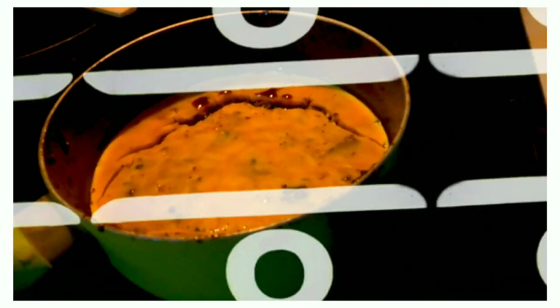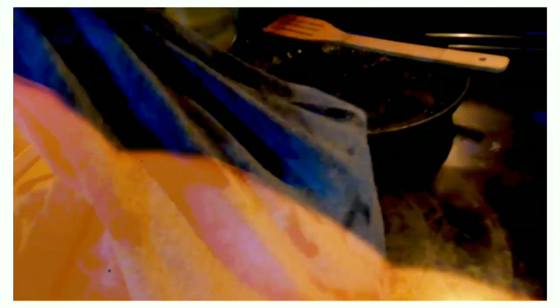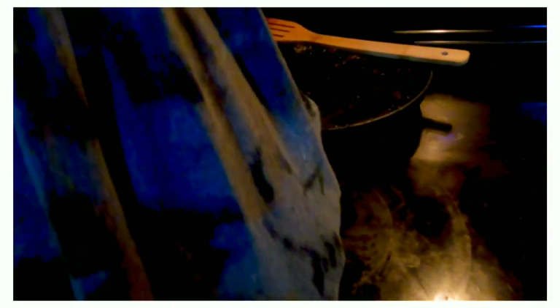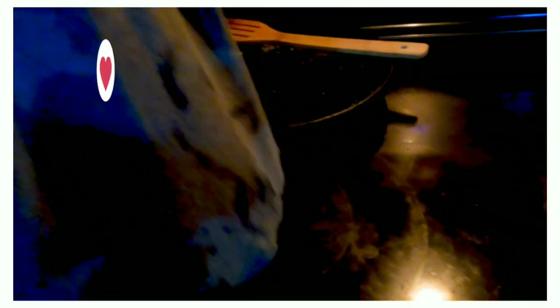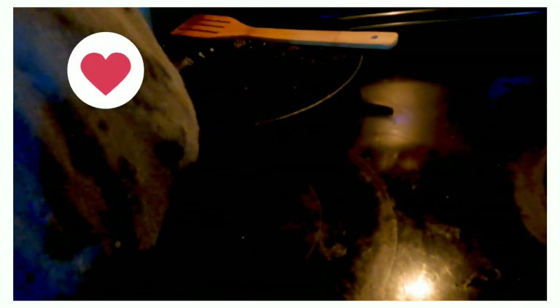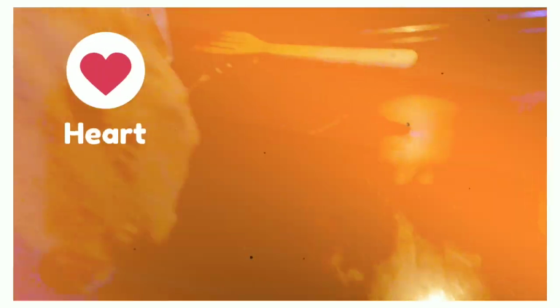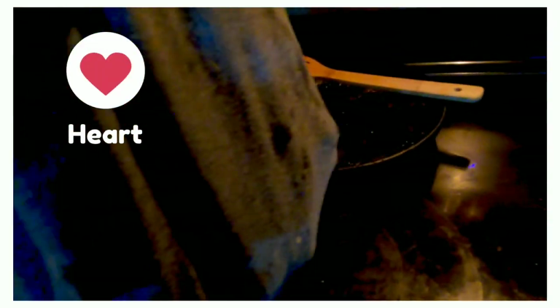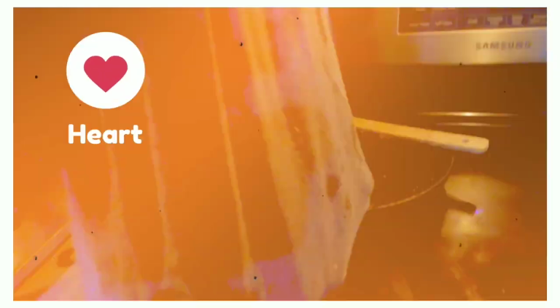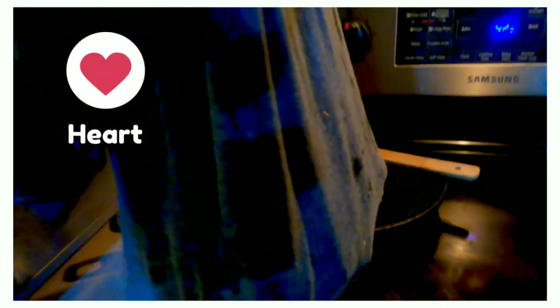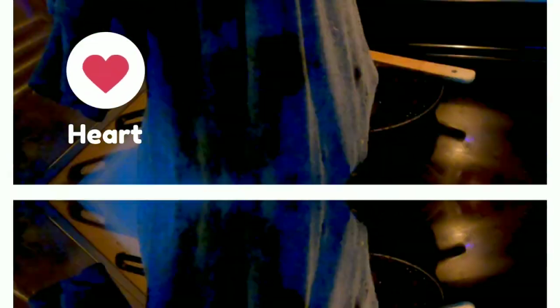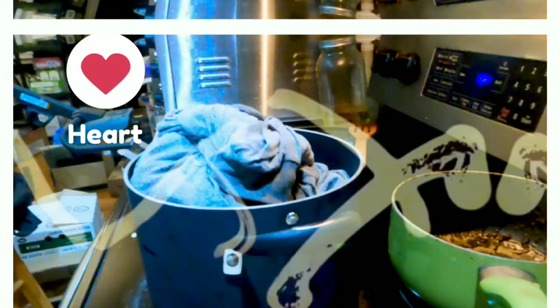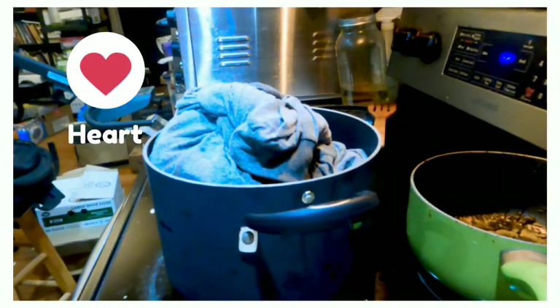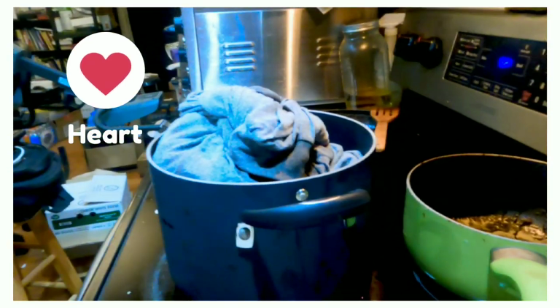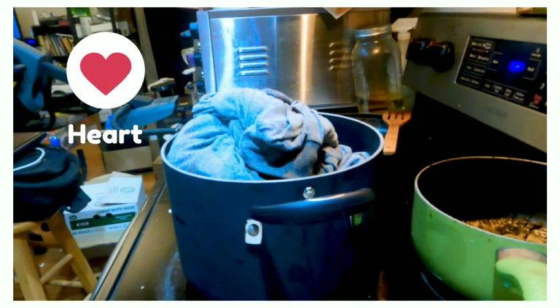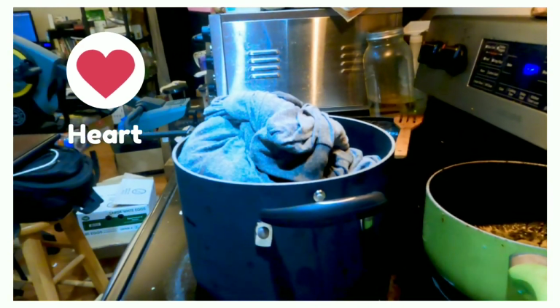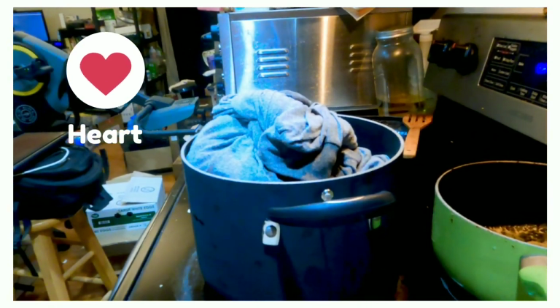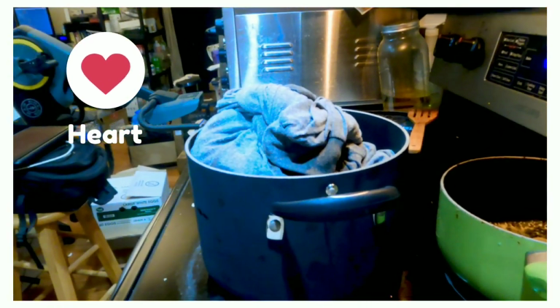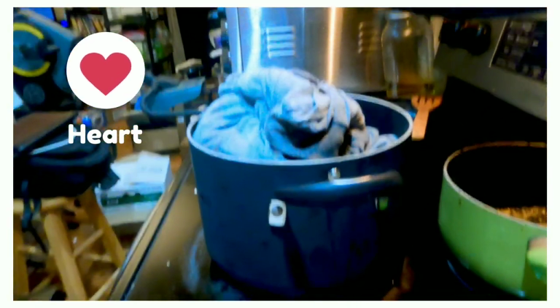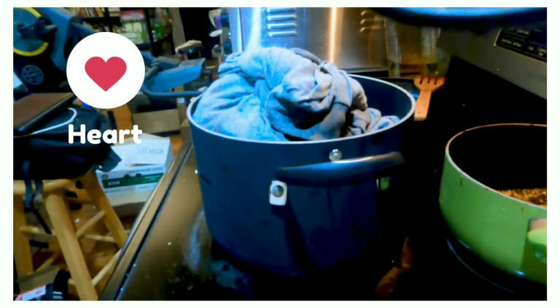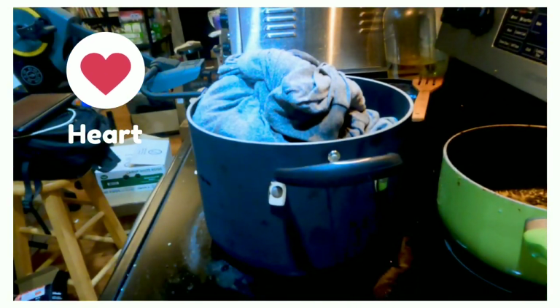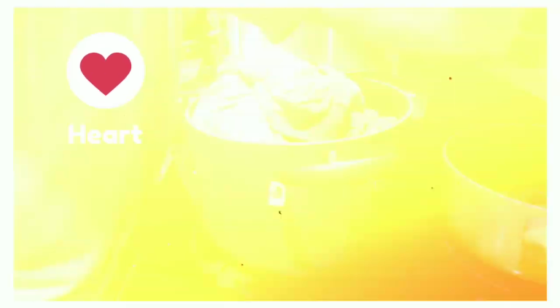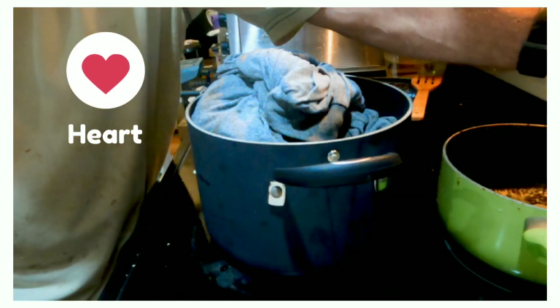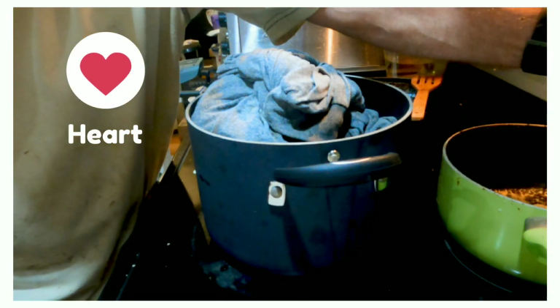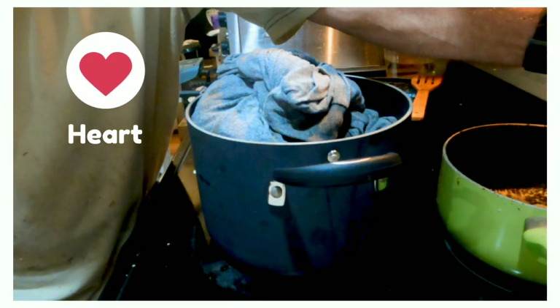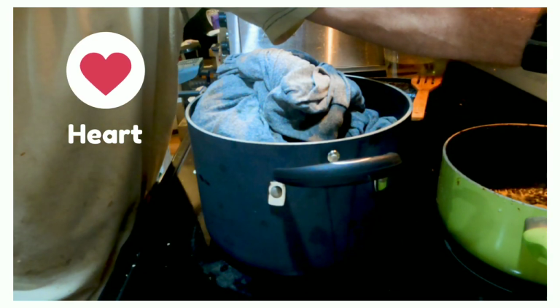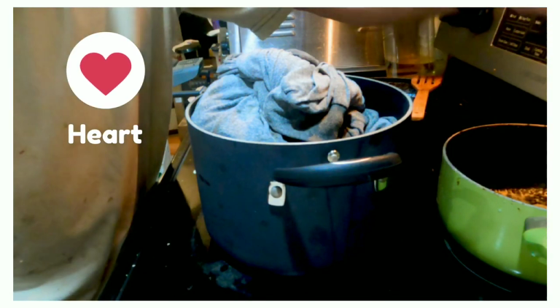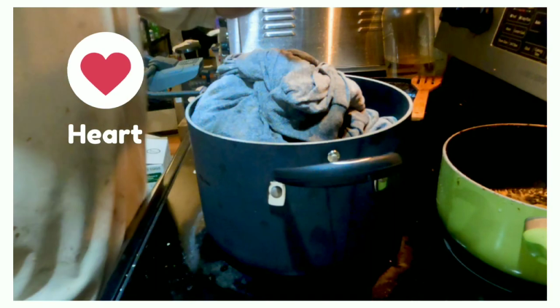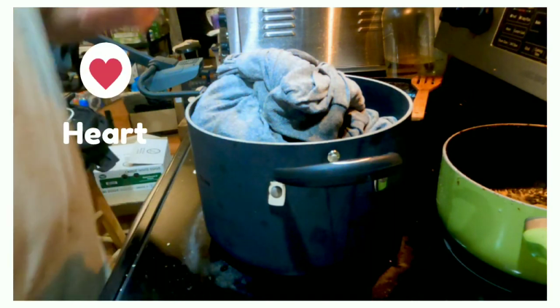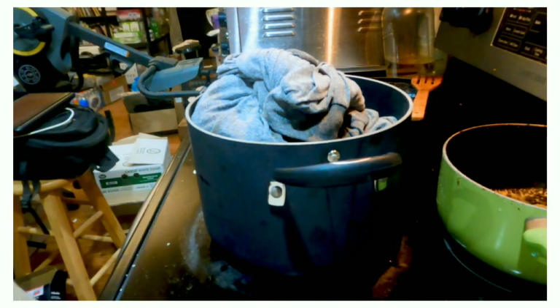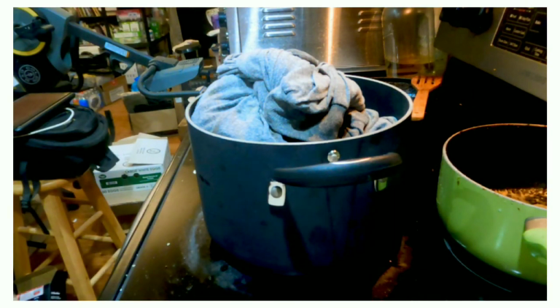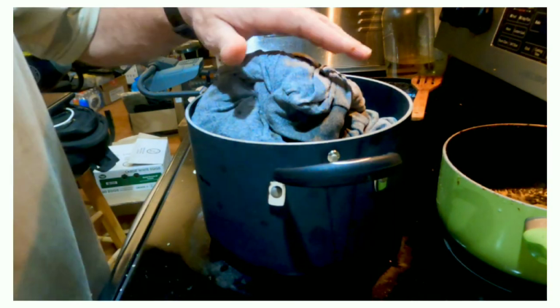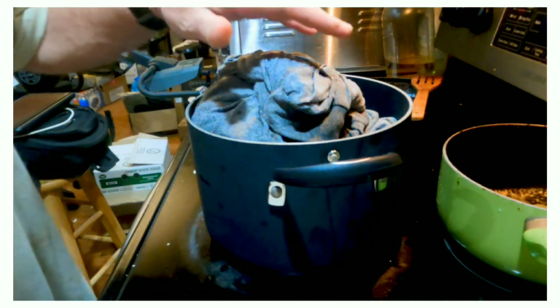We're going to take and turn really dirty wax into clean wax. The way I do that: I take a t-shirt and the waist part I tie into a double knot, then I stuff the wax down into the t-shirt.